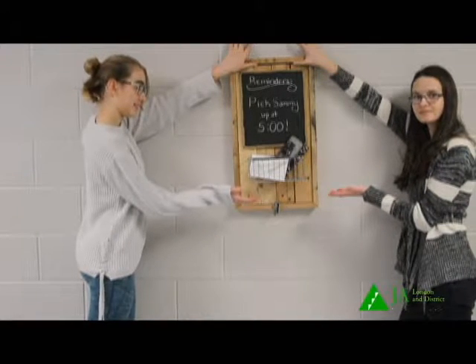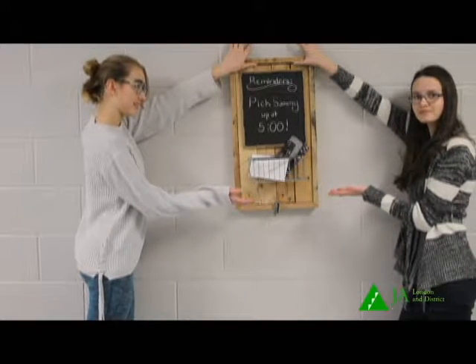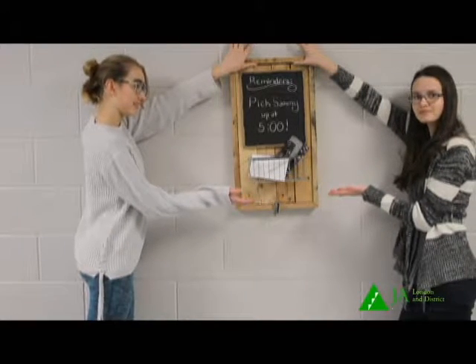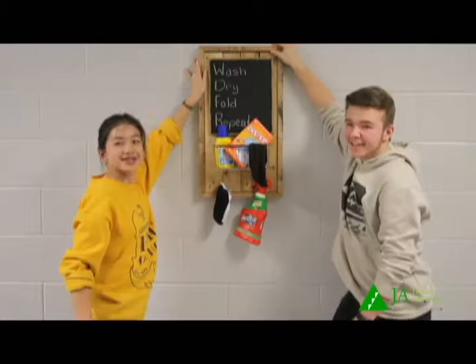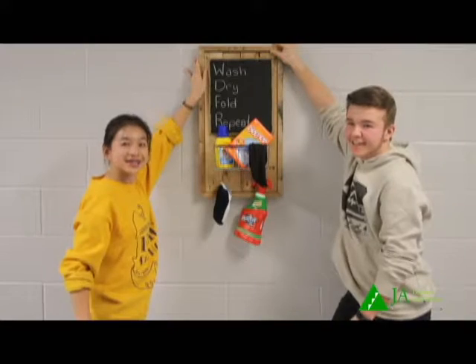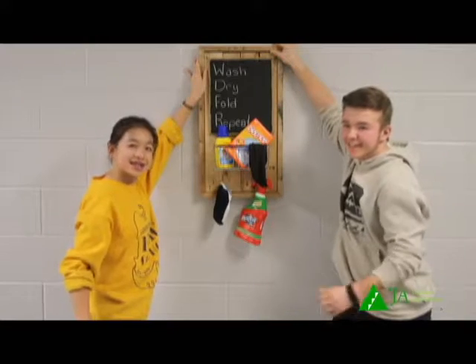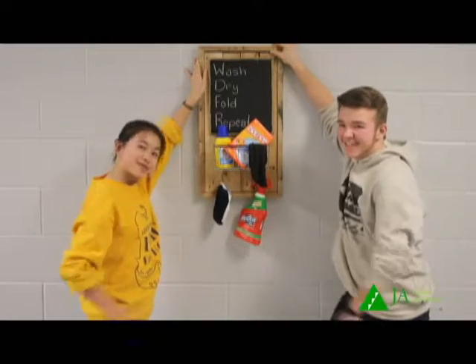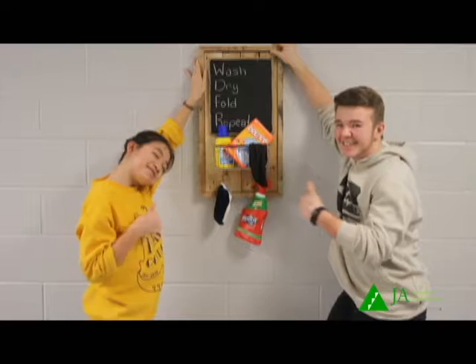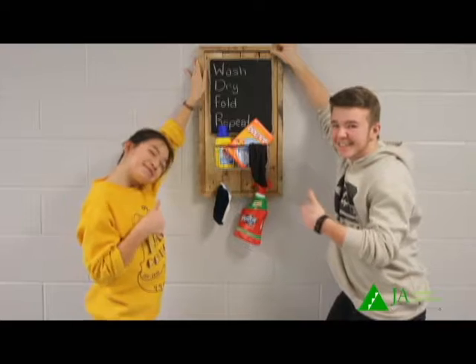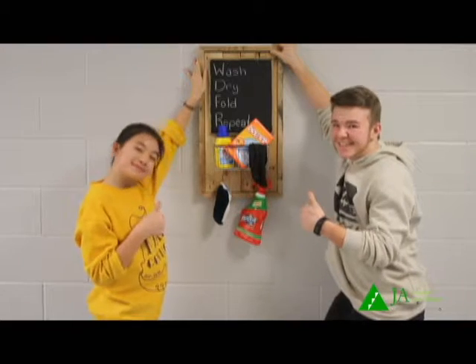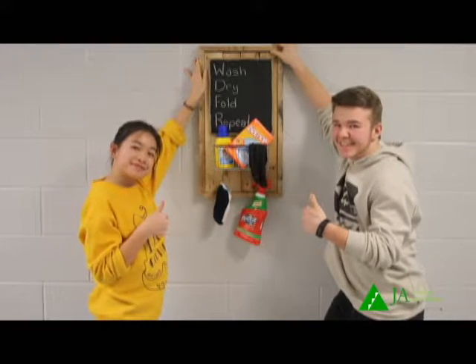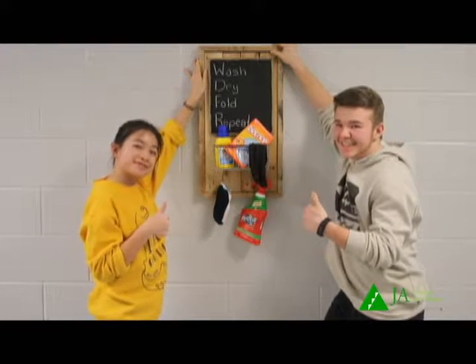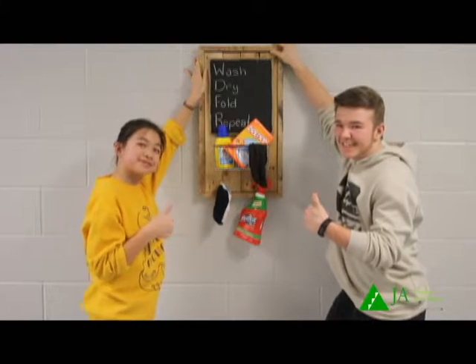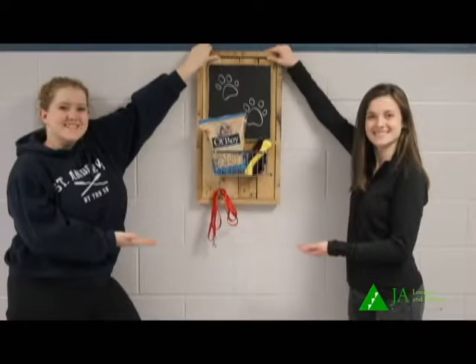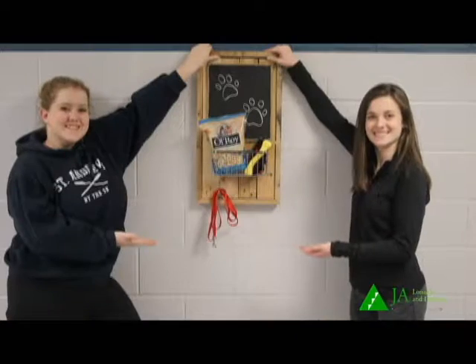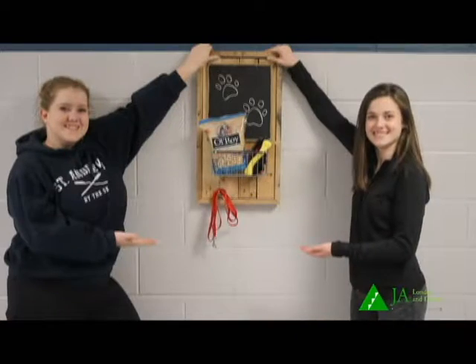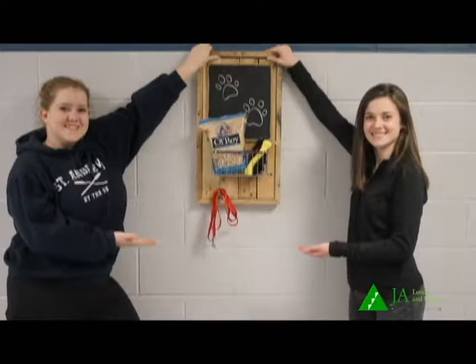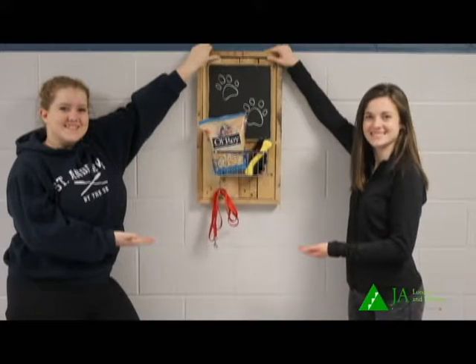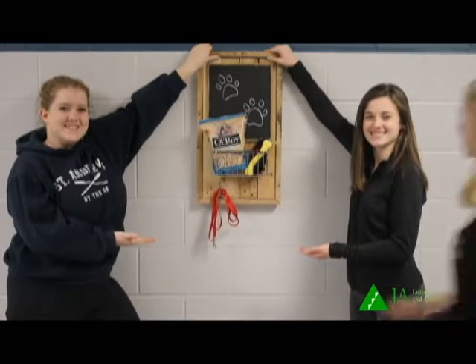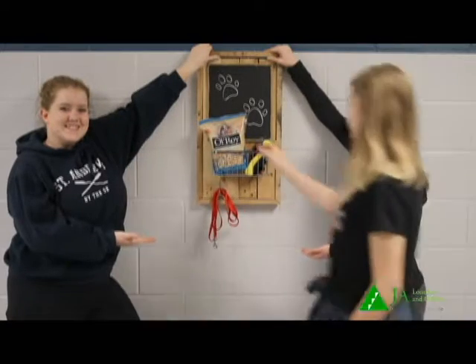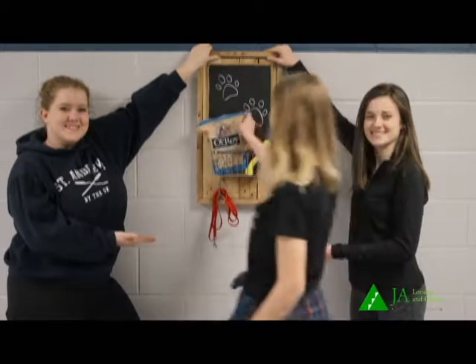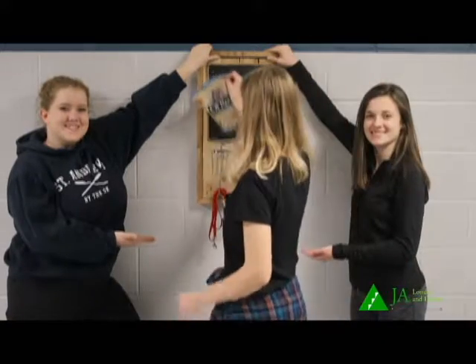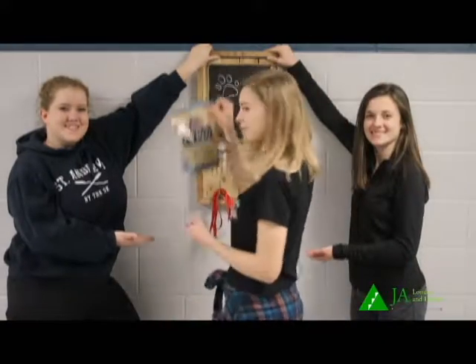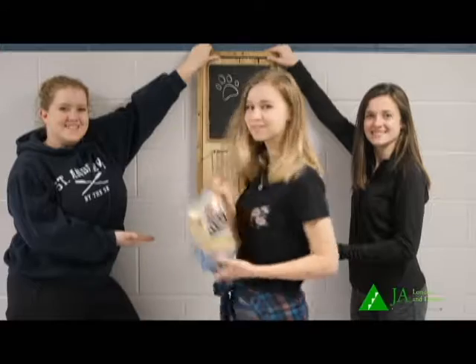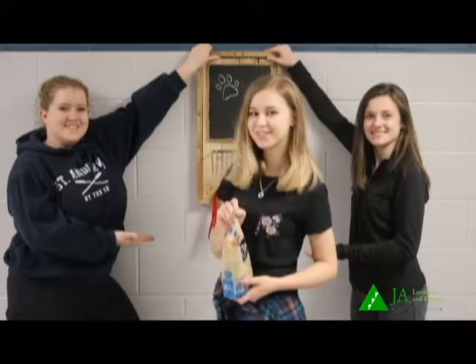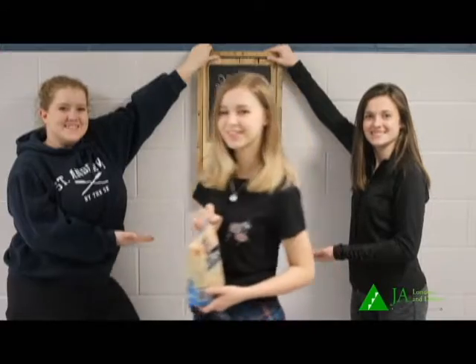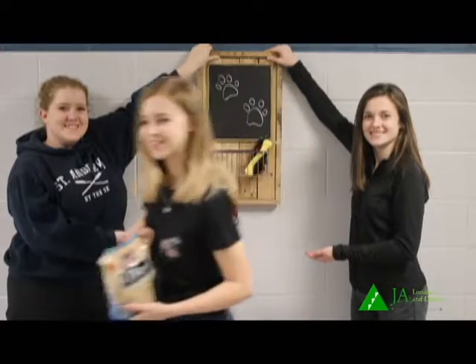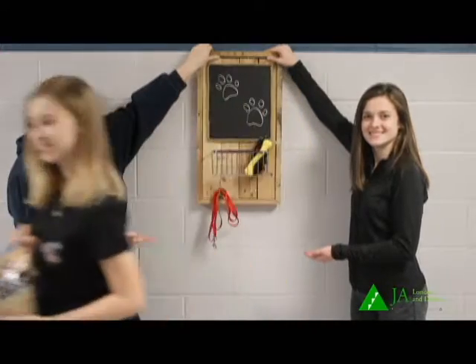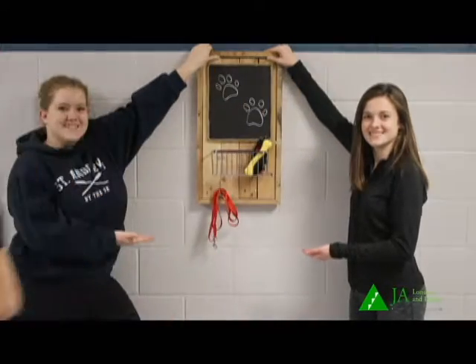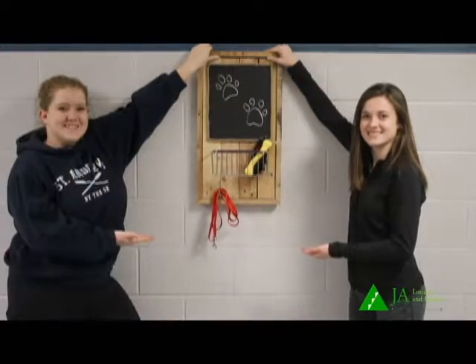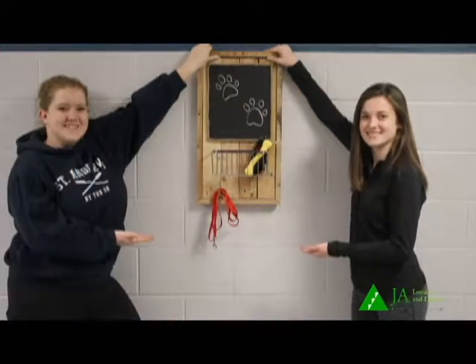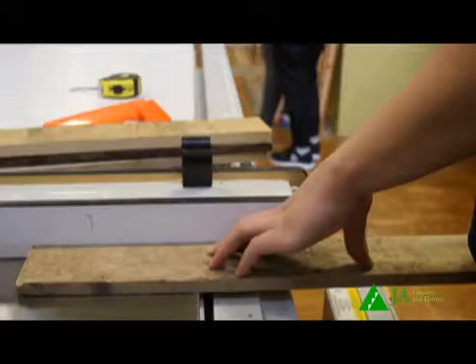Or put it in a laundry room to store your dryer sheets, soap, and even a lost sock or two. And don't forget about your furry friends. The basket can store treats, and the hooks can hold all your leashes so you always know where they are.